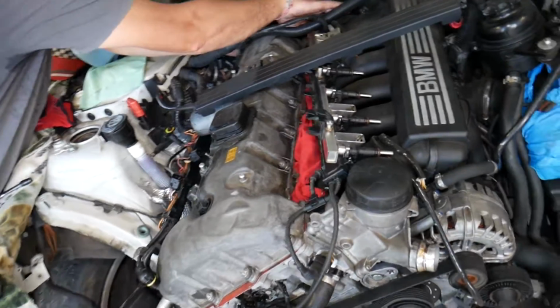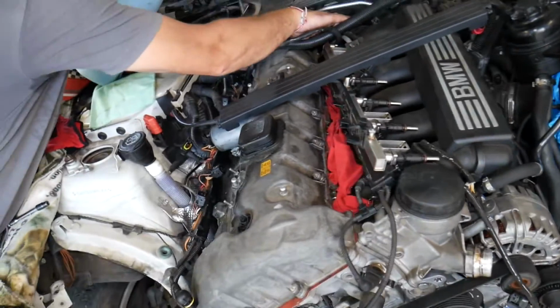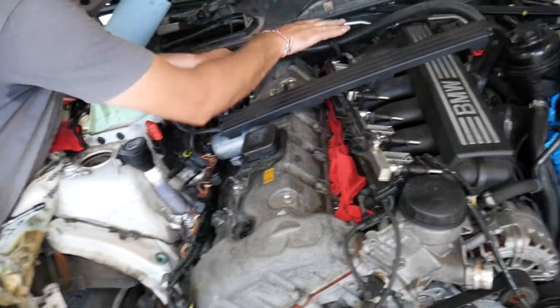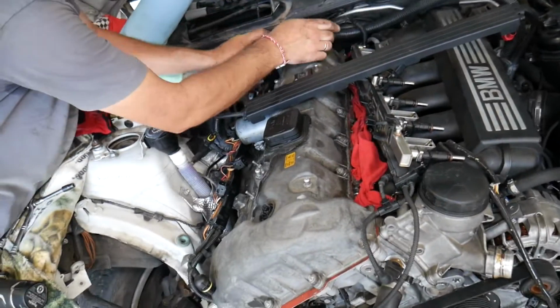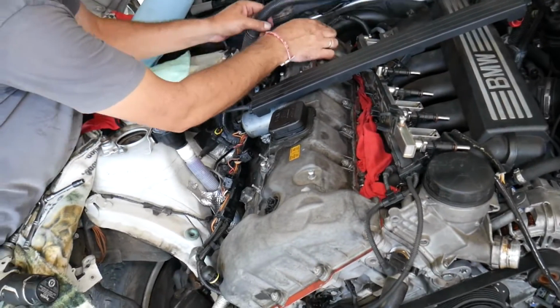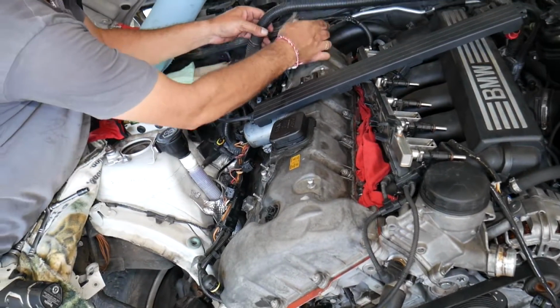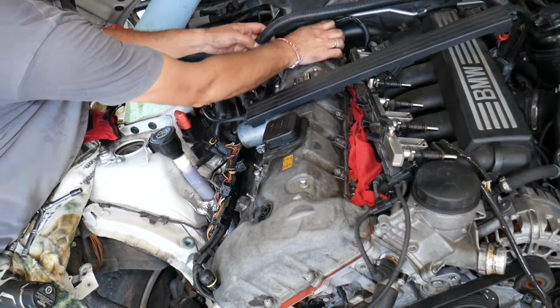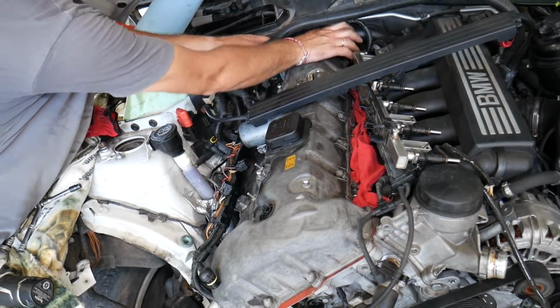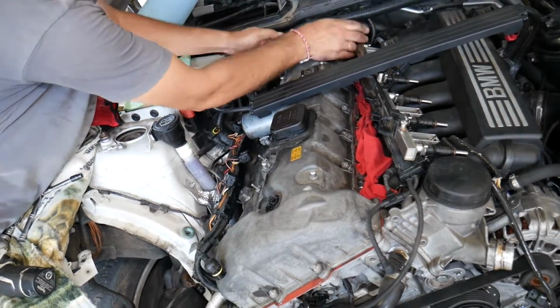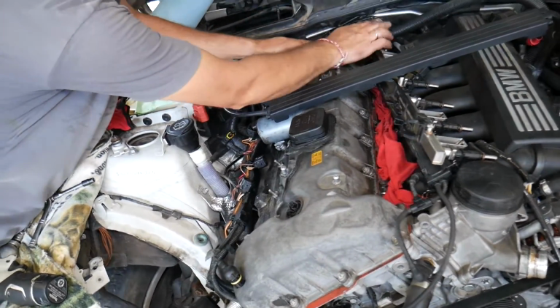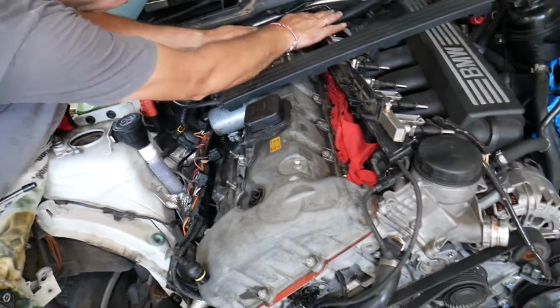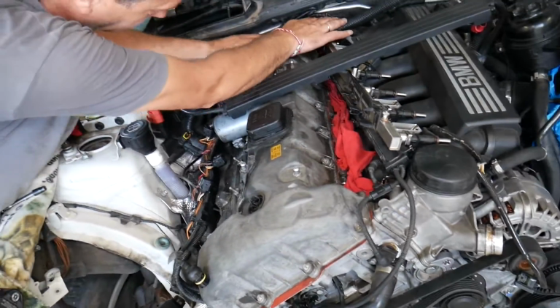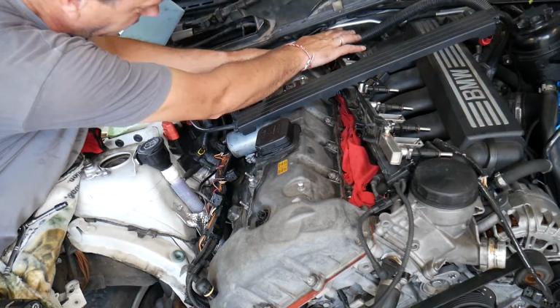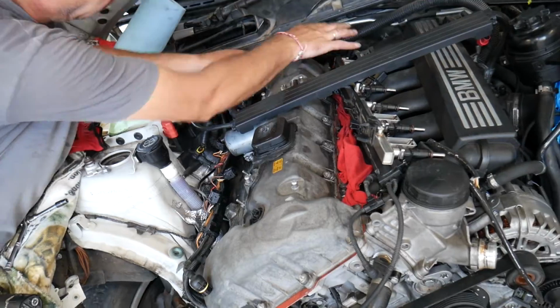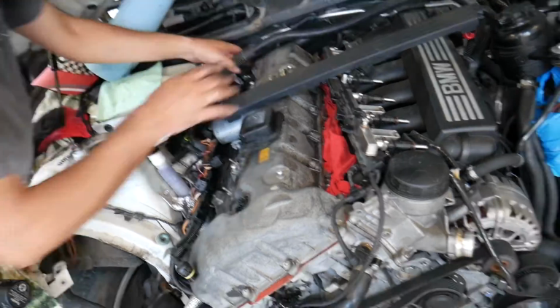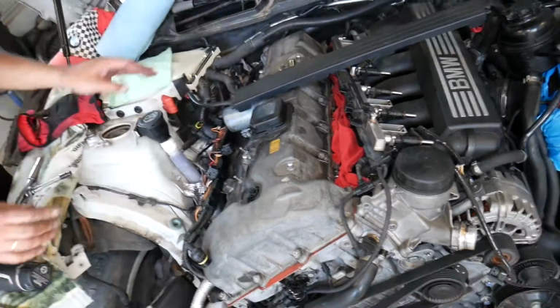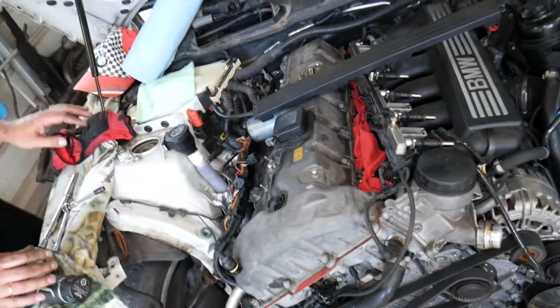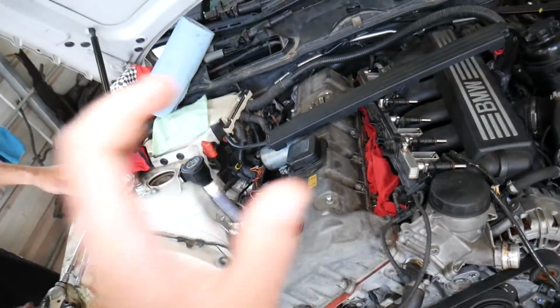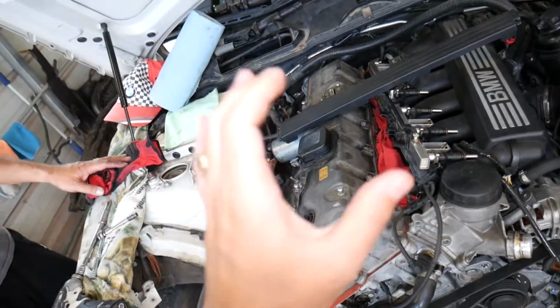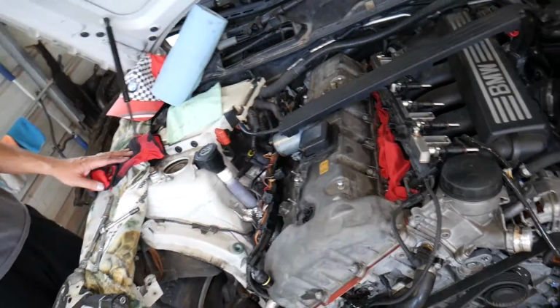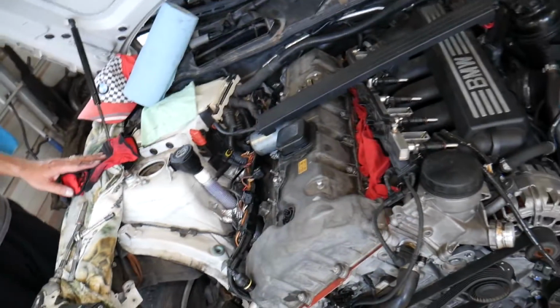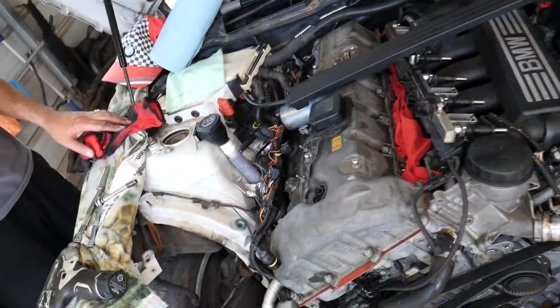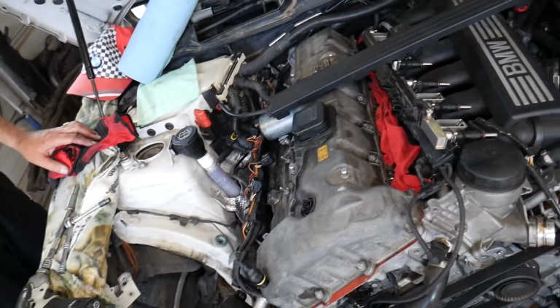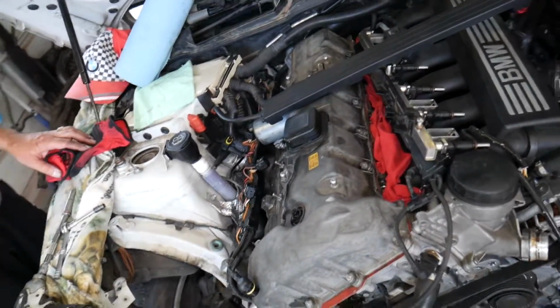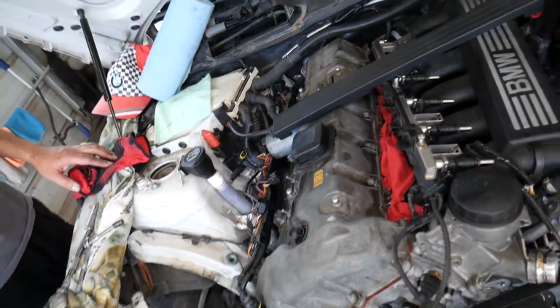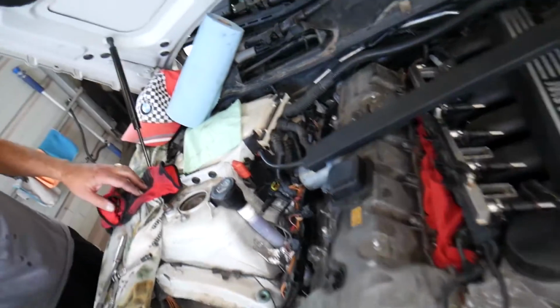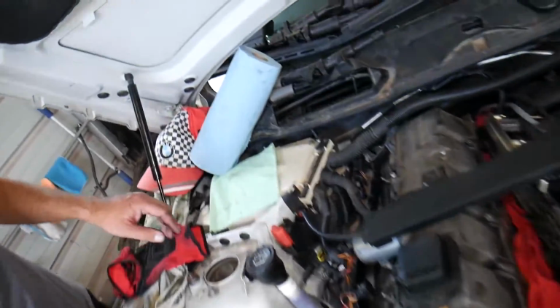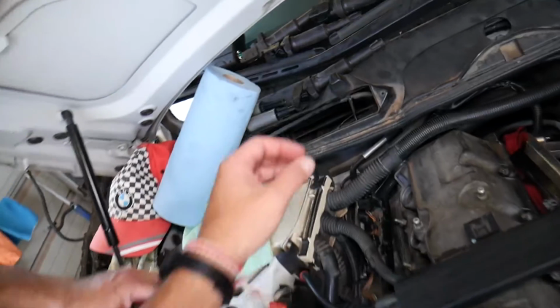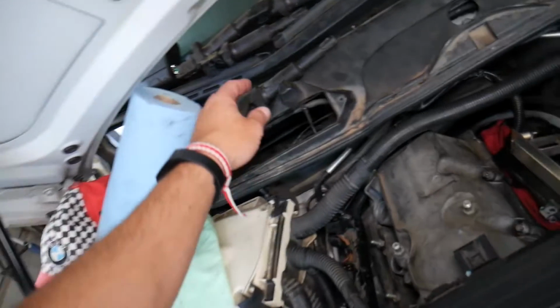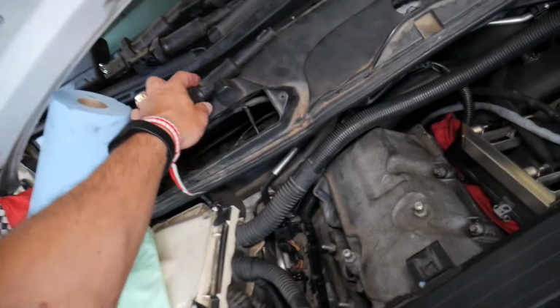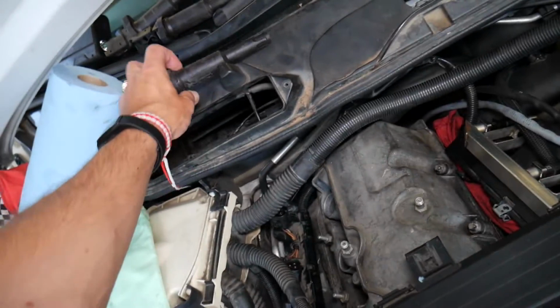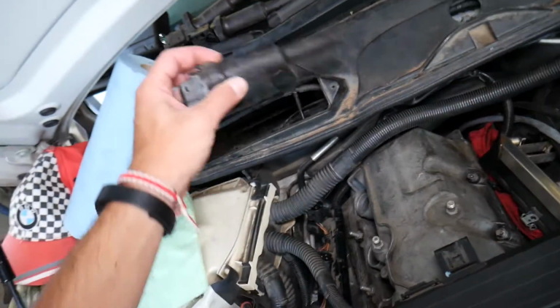When you have code P0300, that means you're getting a random cylinder misfire. We'll share the most common causes we see at the shop and what leads to that code. Number one — always check your ignition coils. Make sure your ignition coils are performing correctly and working well, because a bad ignition coil will throw that code.